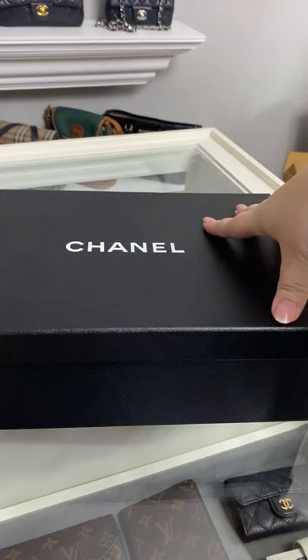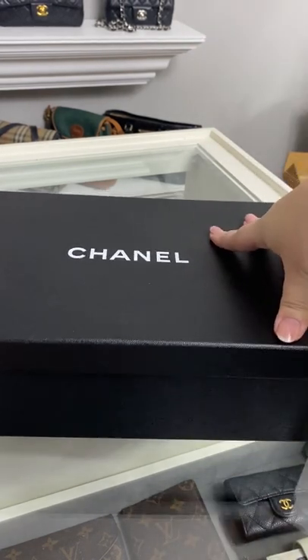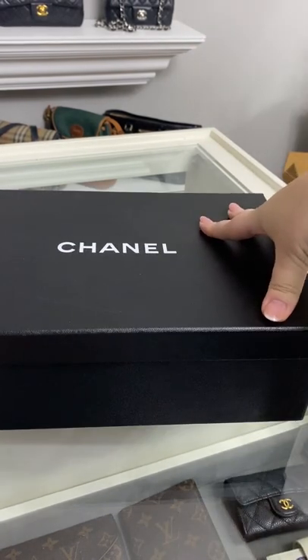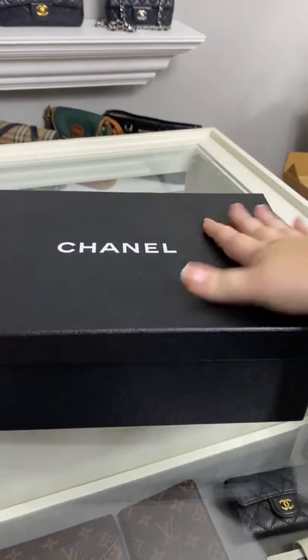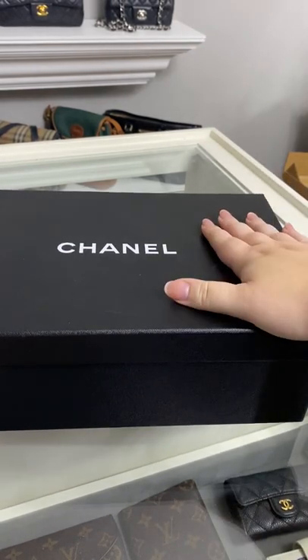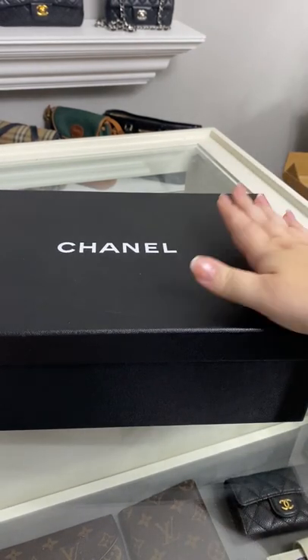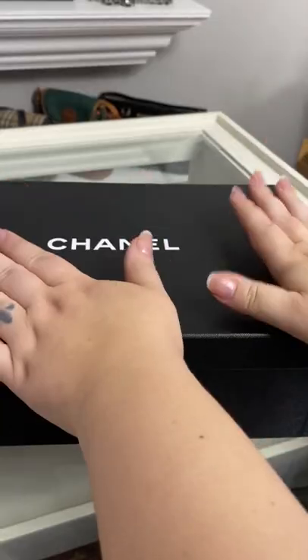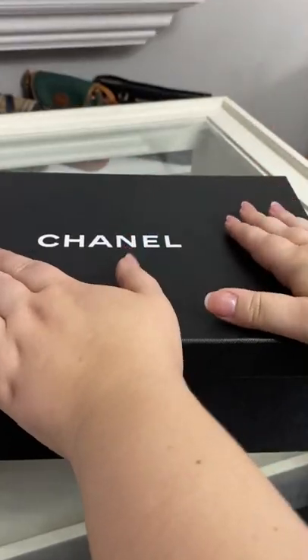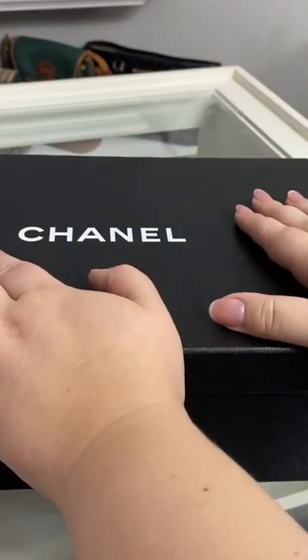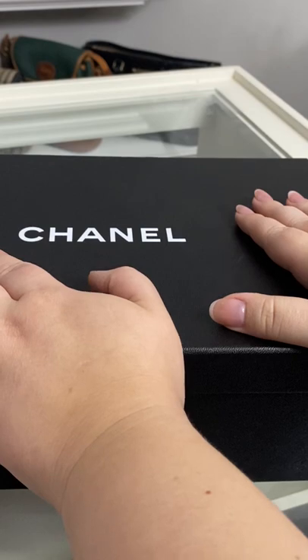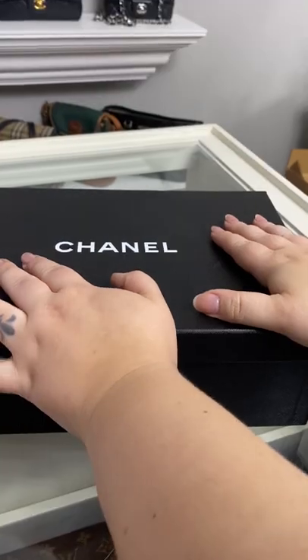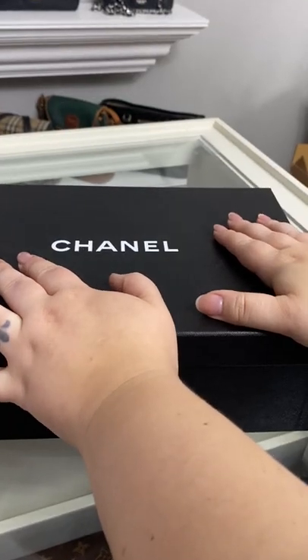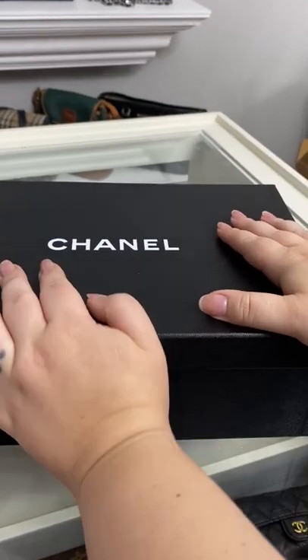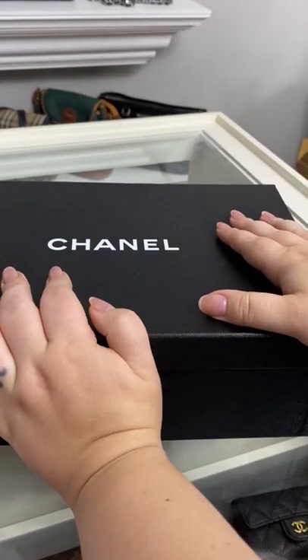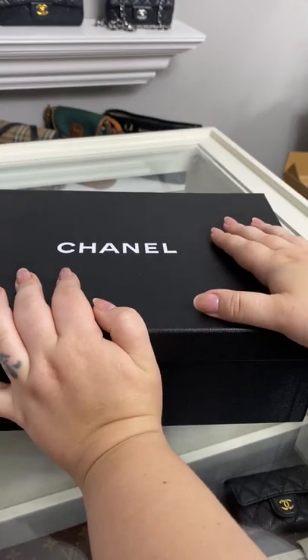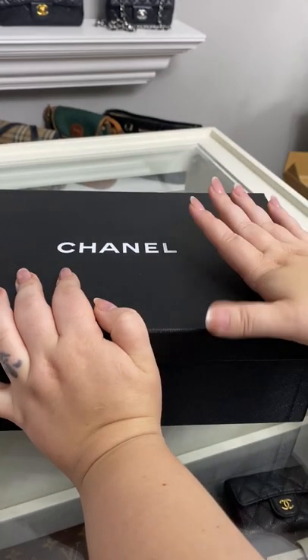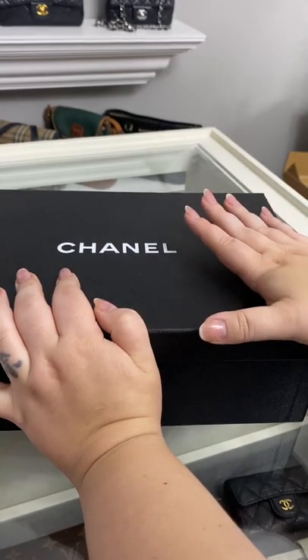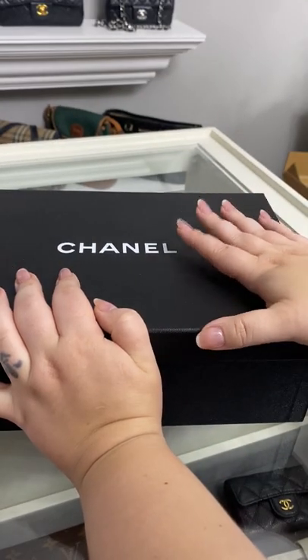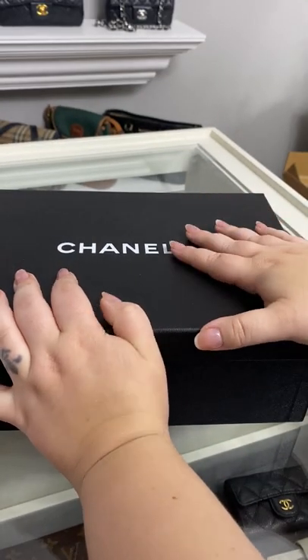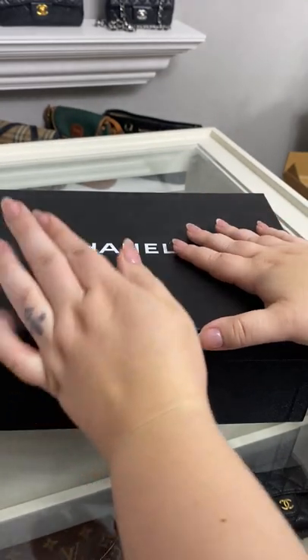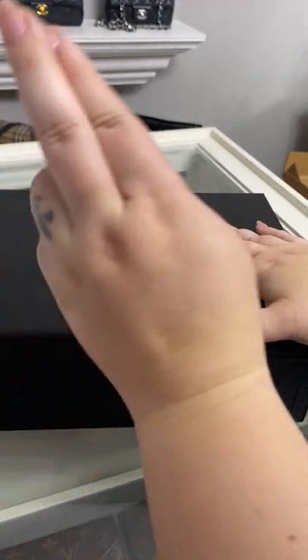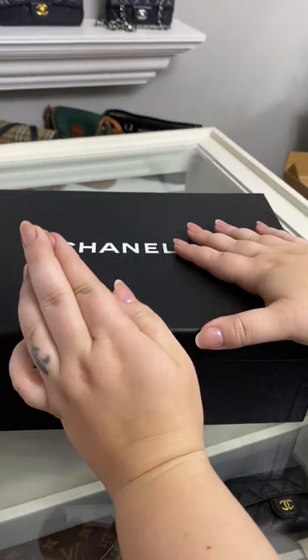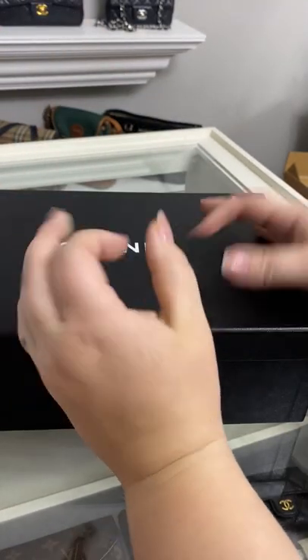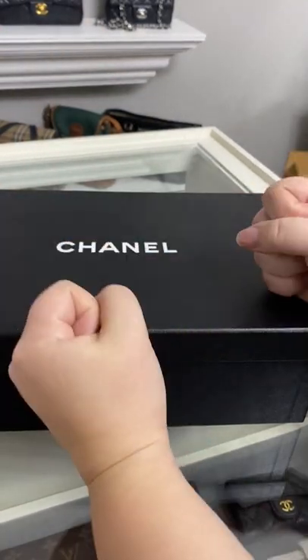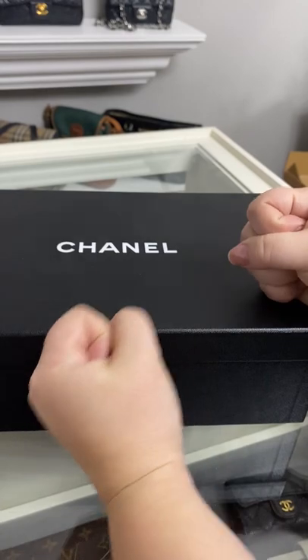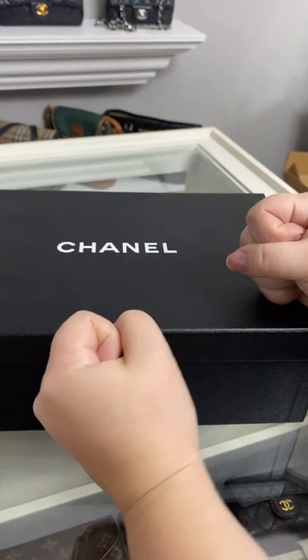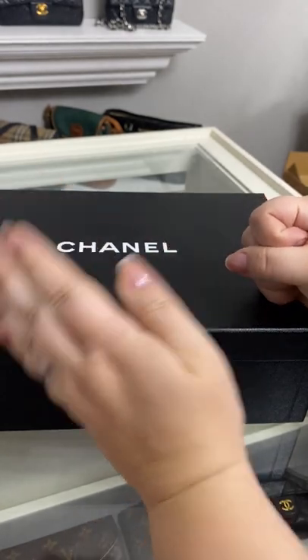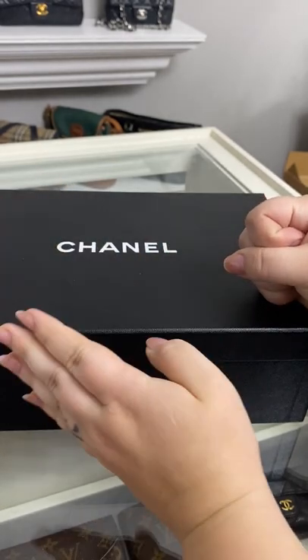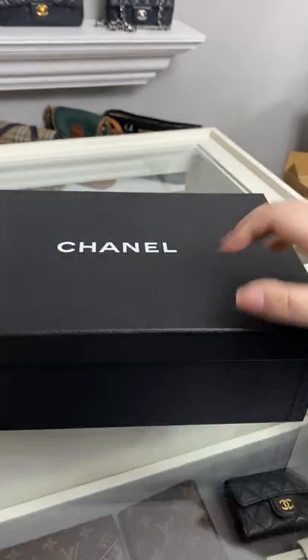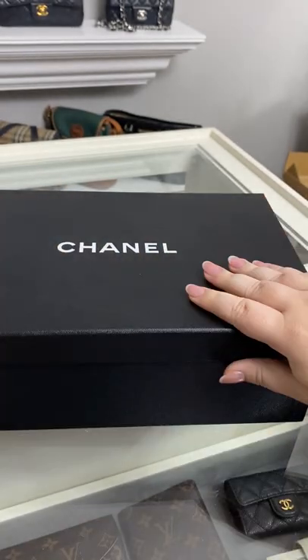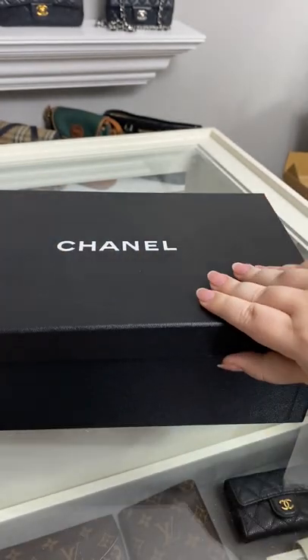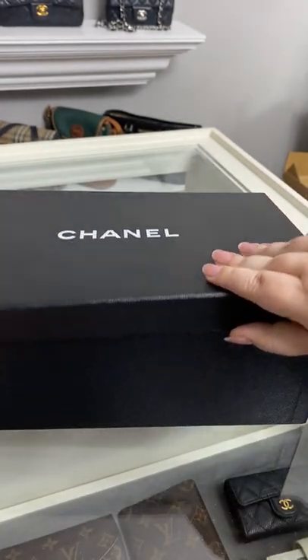Anyway, without further ado, I wear this type all of the time, so I know I'm going to get a lot of wear out of them. I just really, really hope that they fit. Okay, let's open it up.